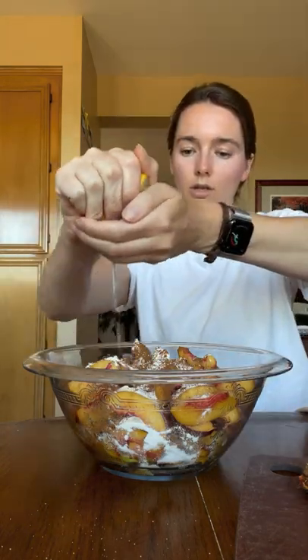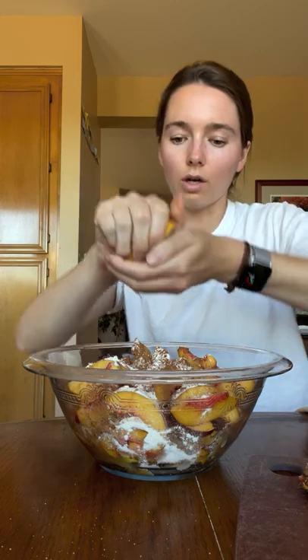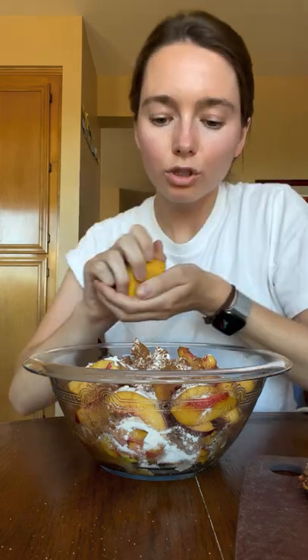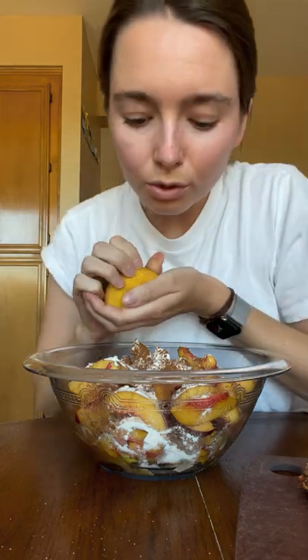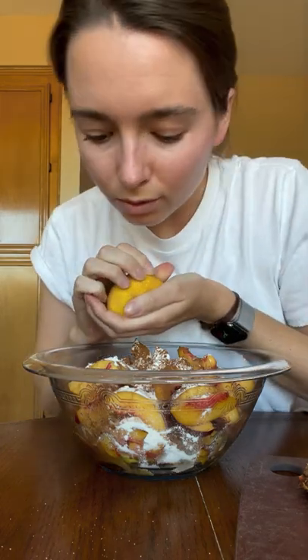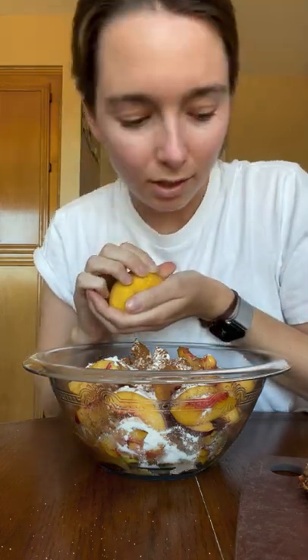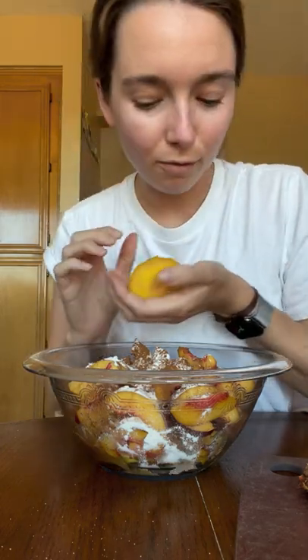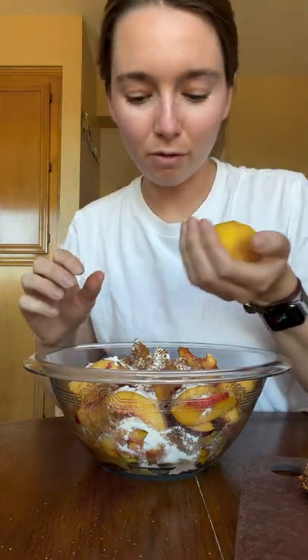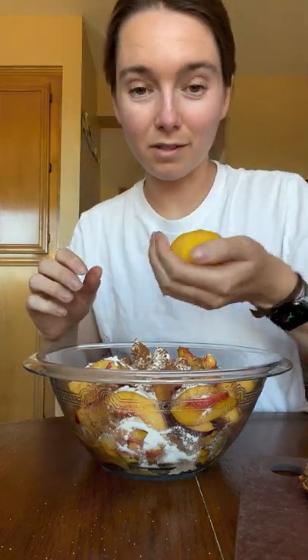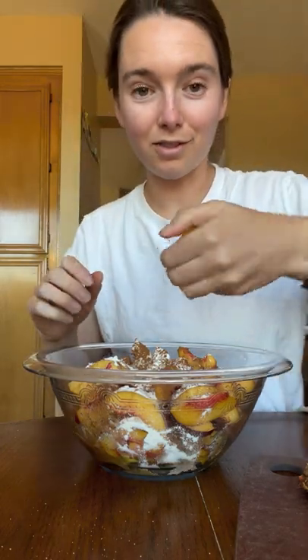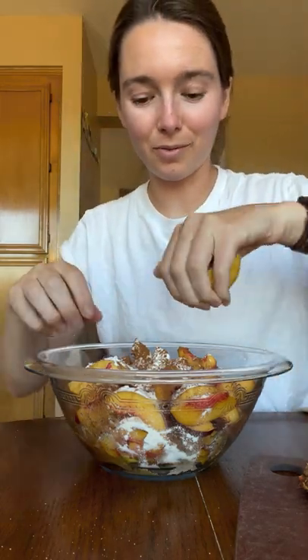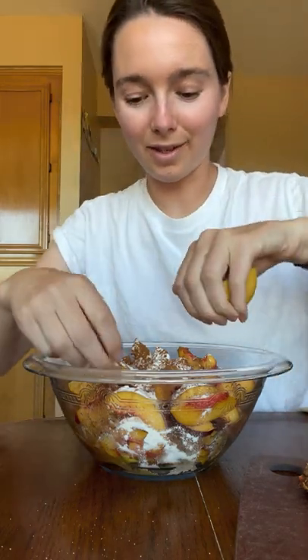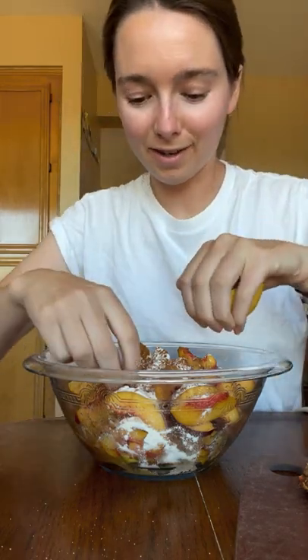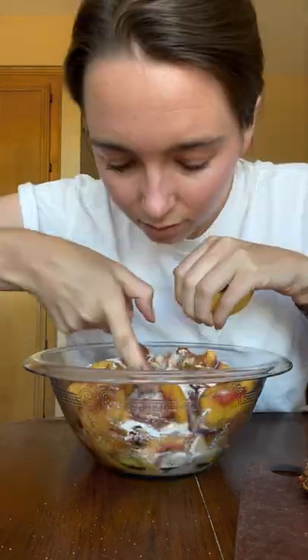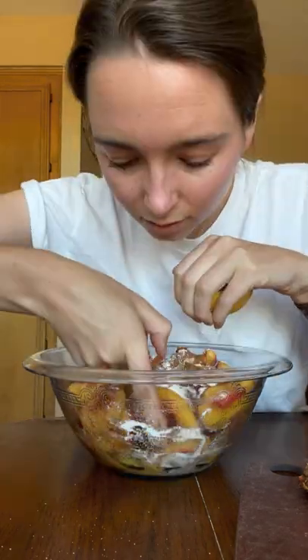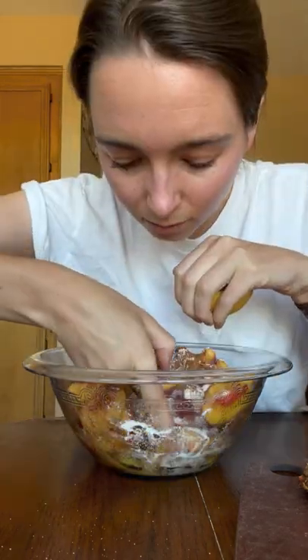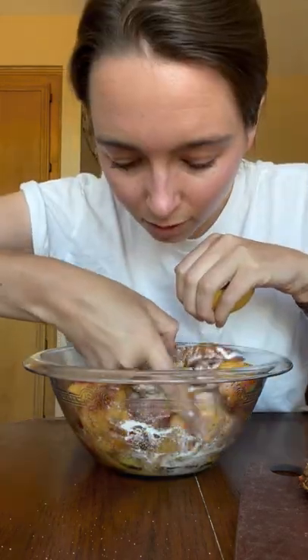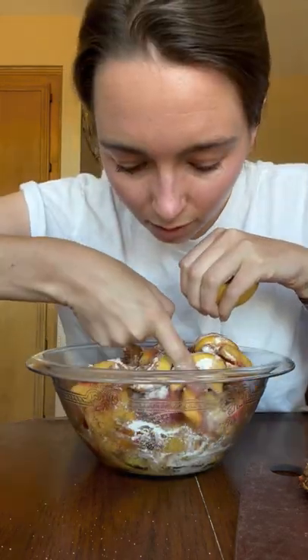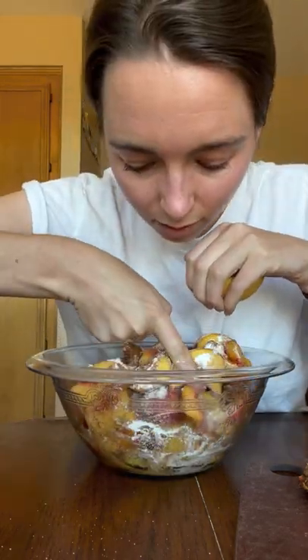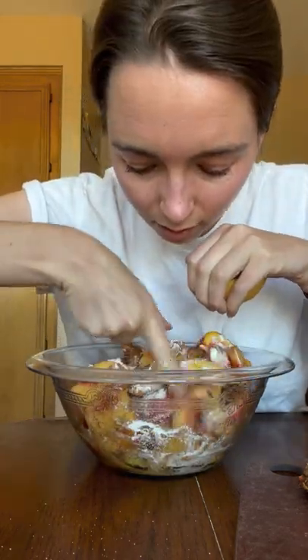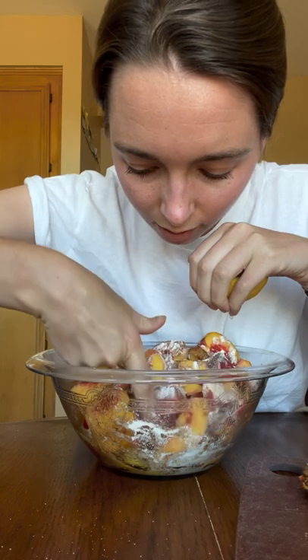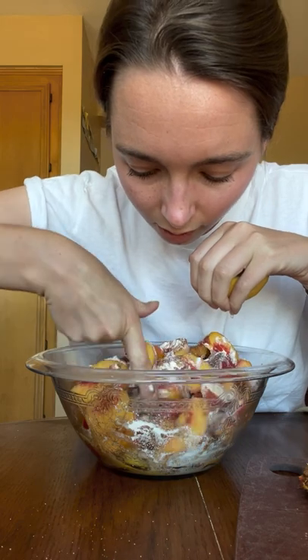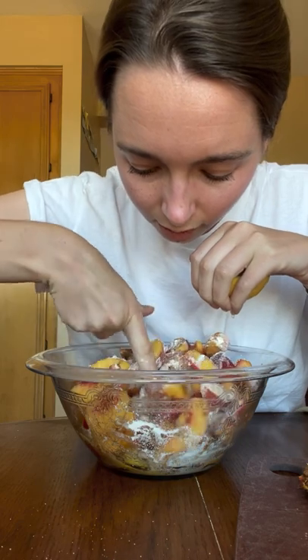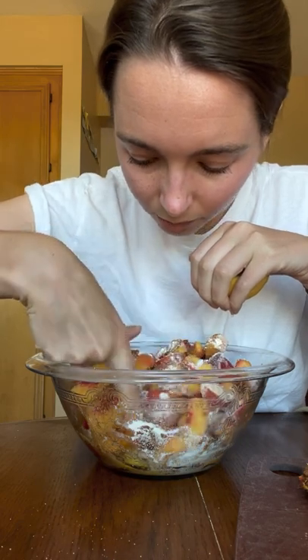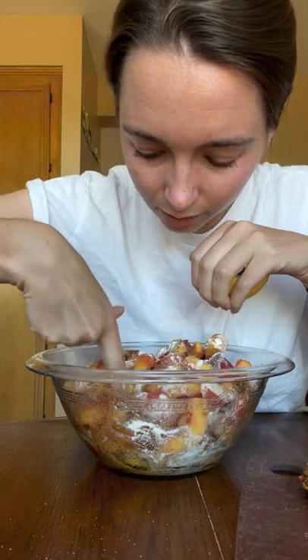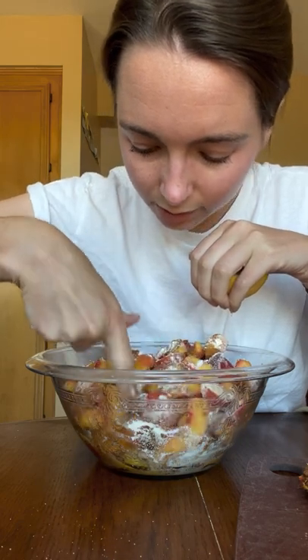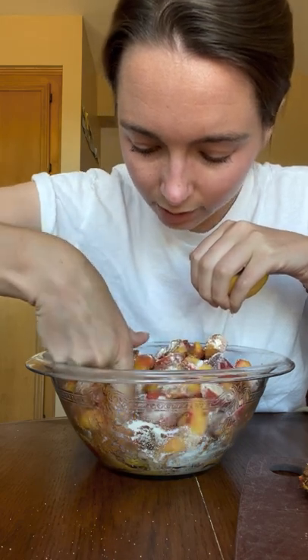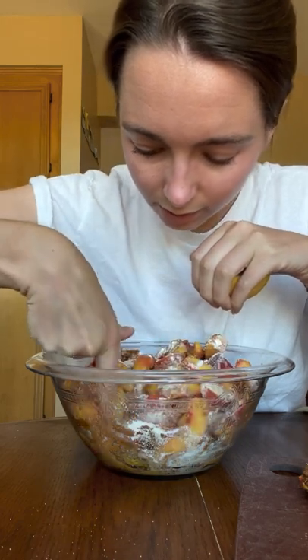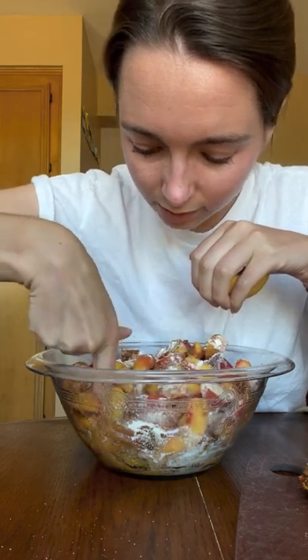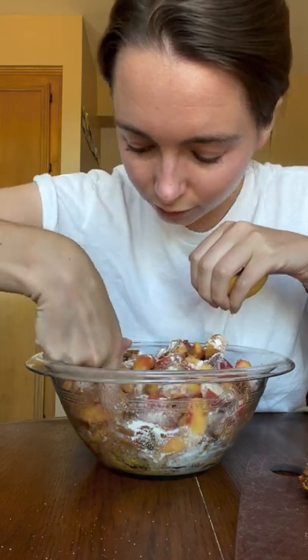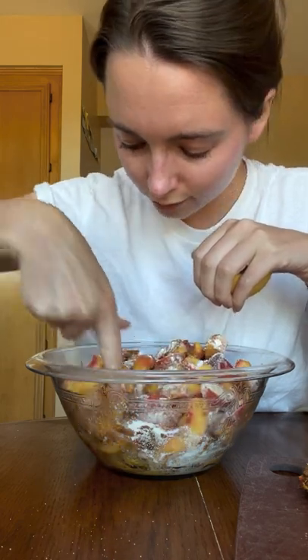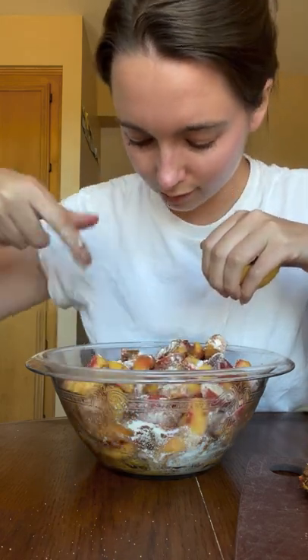Oh shoot — like four or five seeds just went in there. When you cook a seed, does it get softer at least?